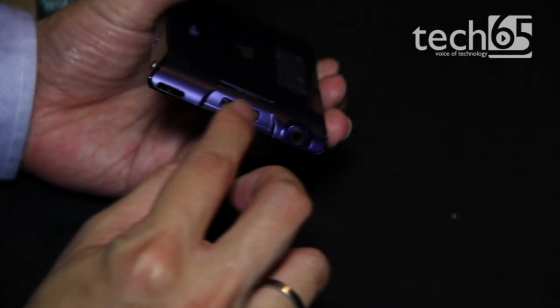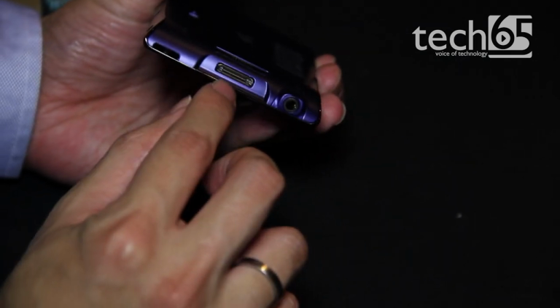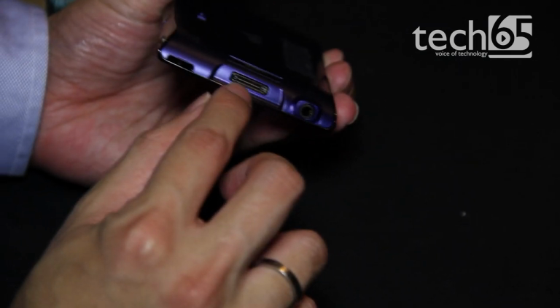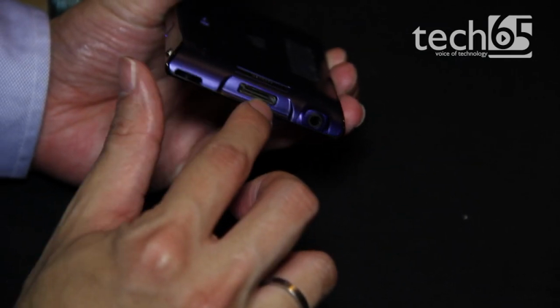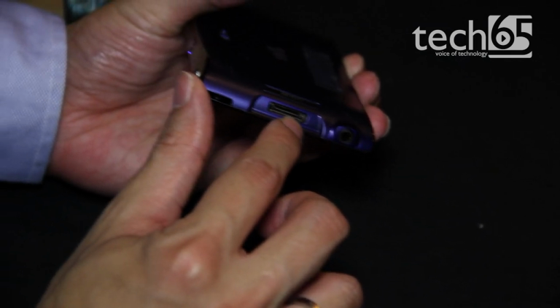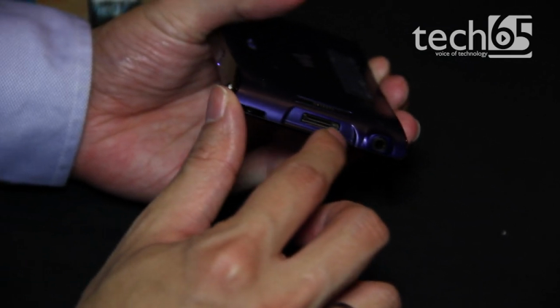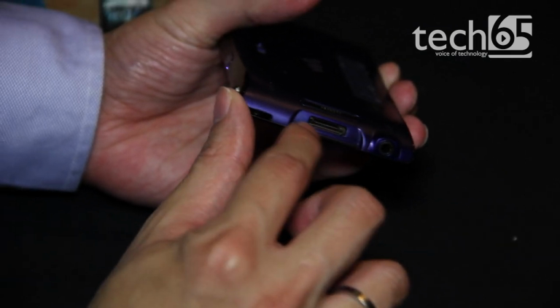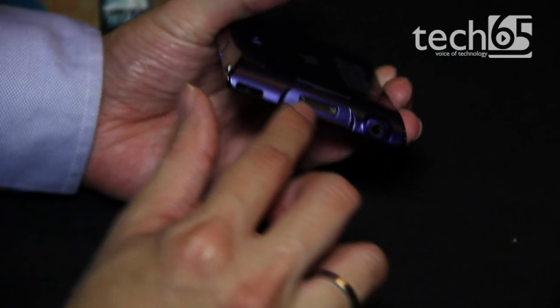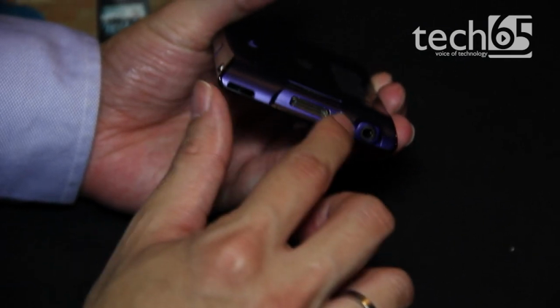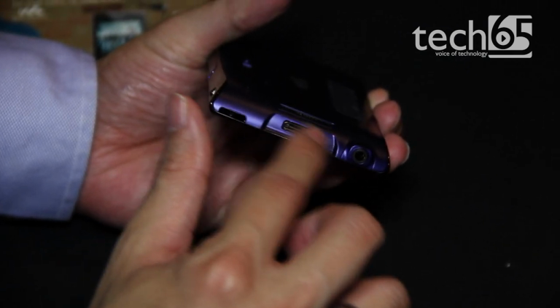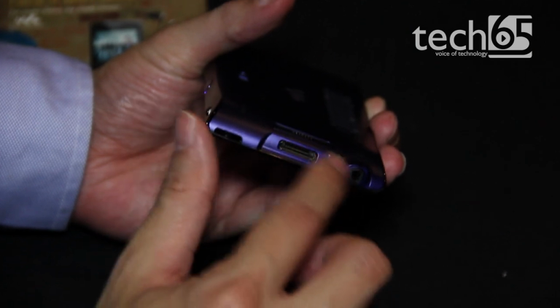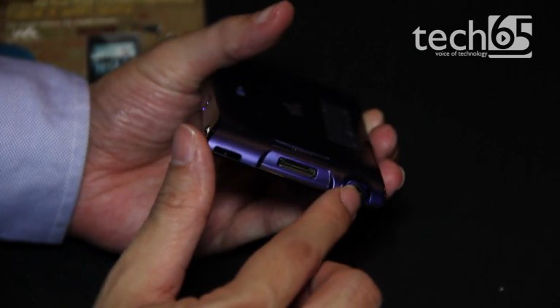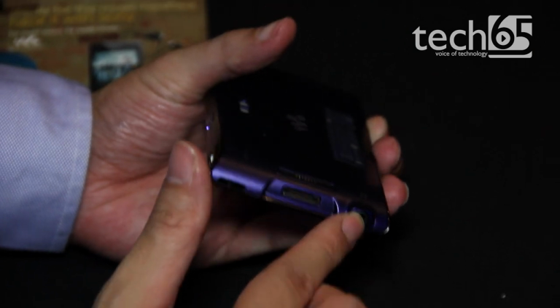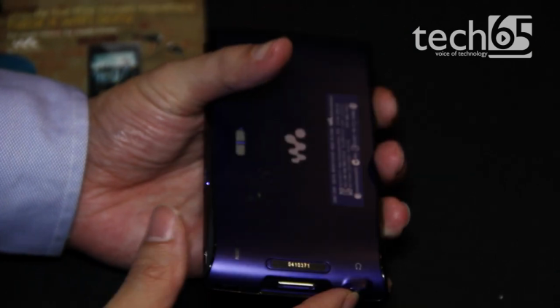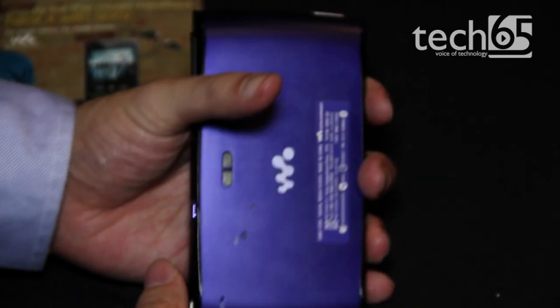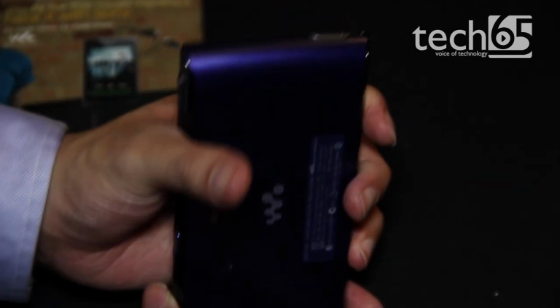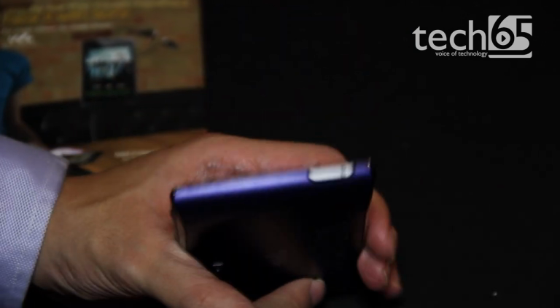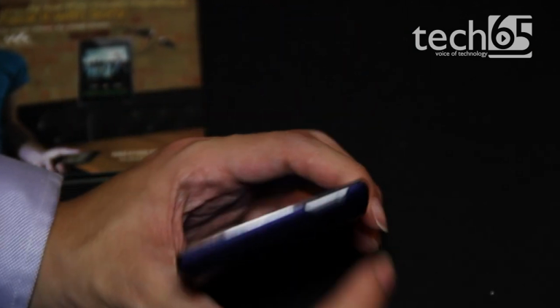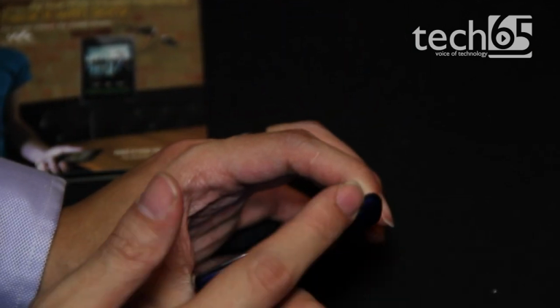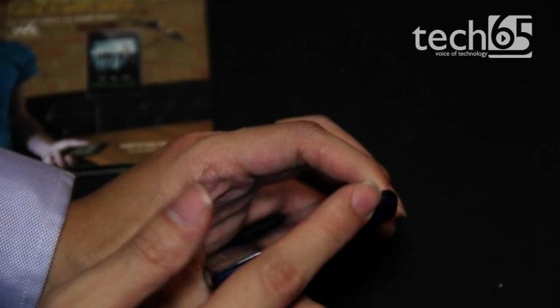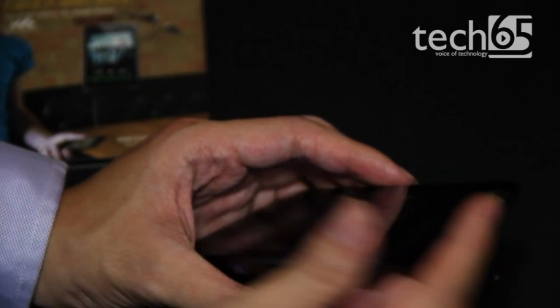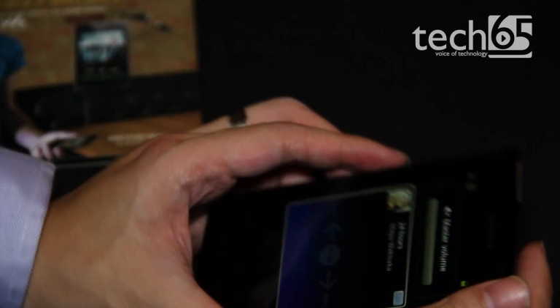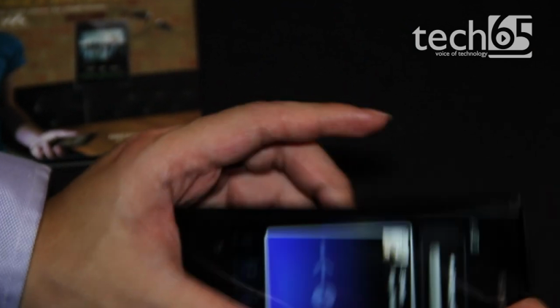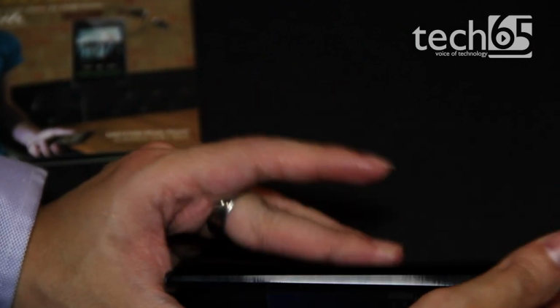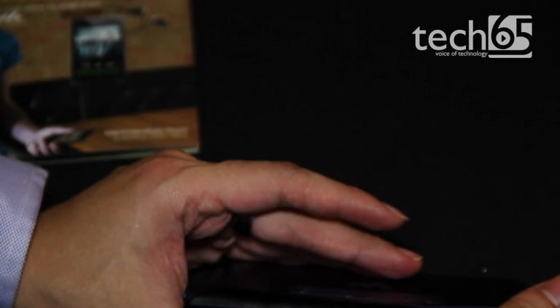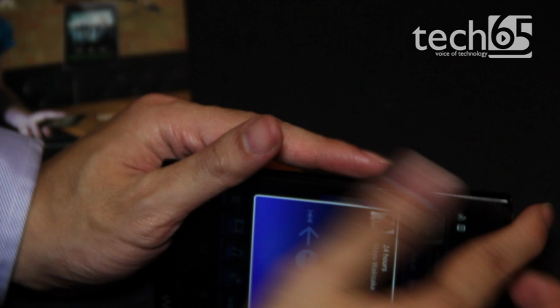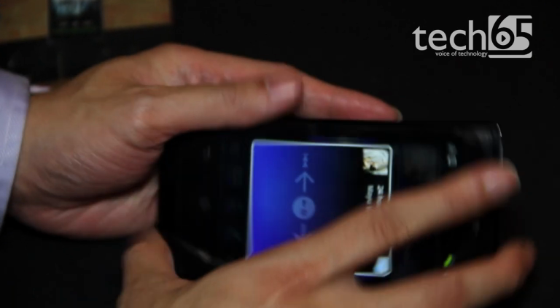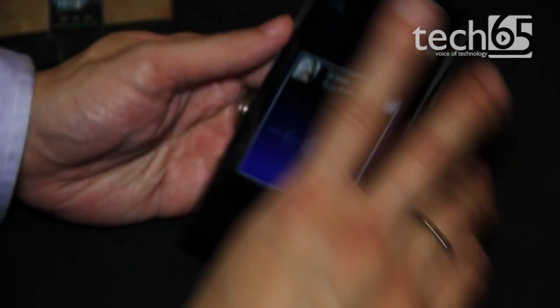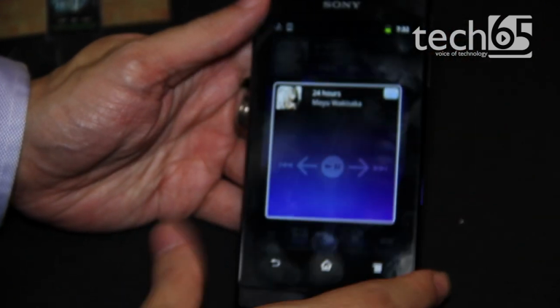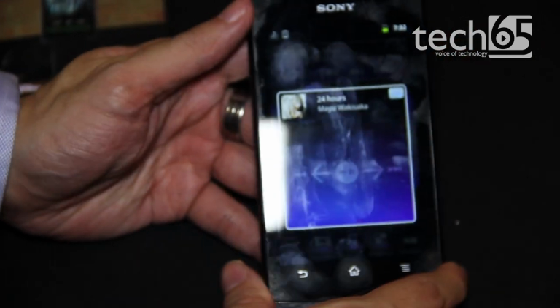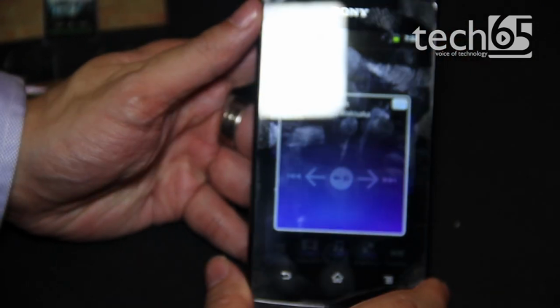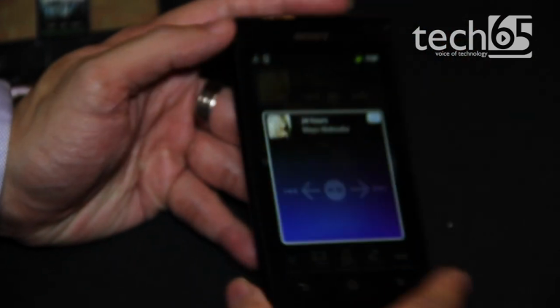The charging port looks like a proprietary charging dock, and this is where the earphones stick in. This is the power button, and that's pretty much it for this device.